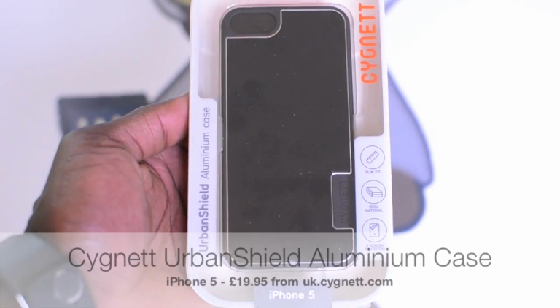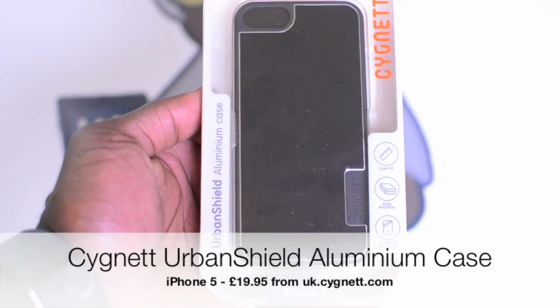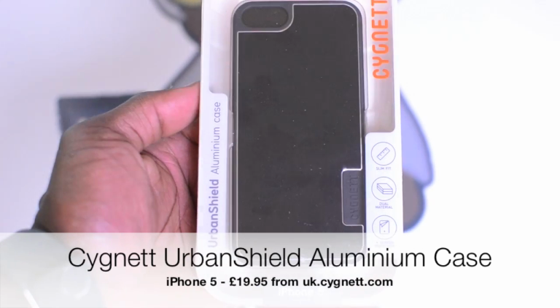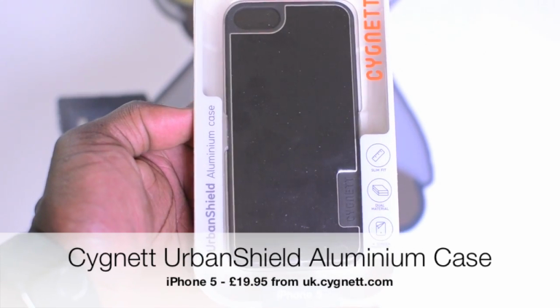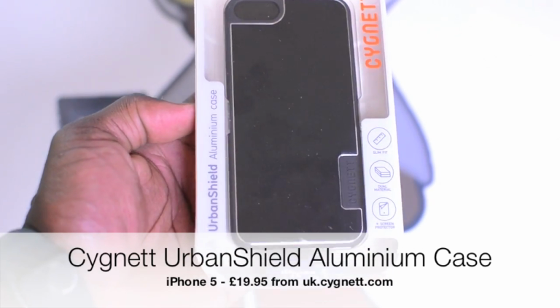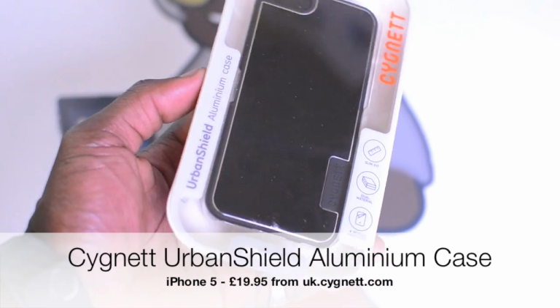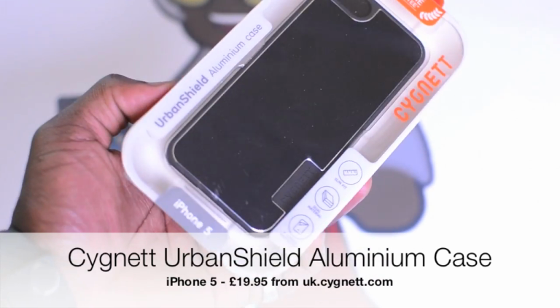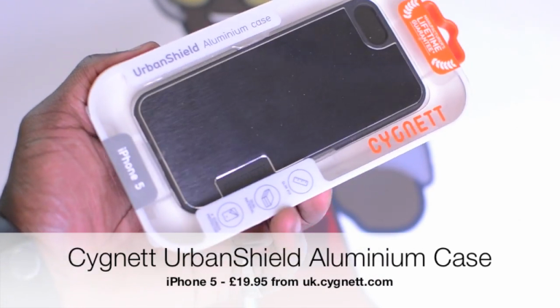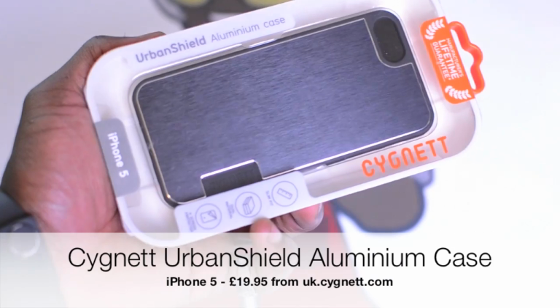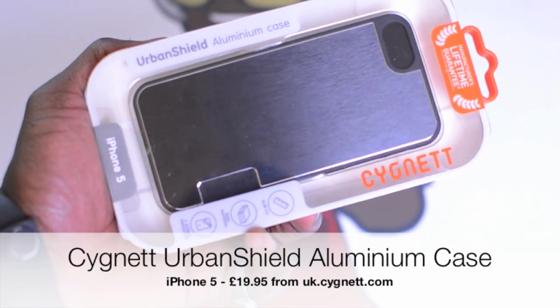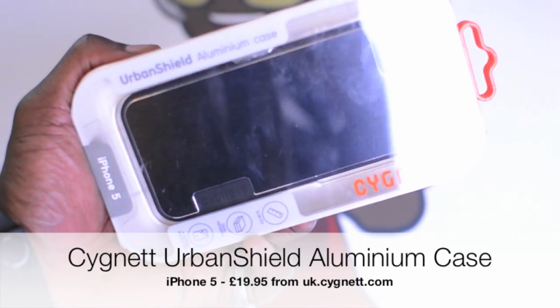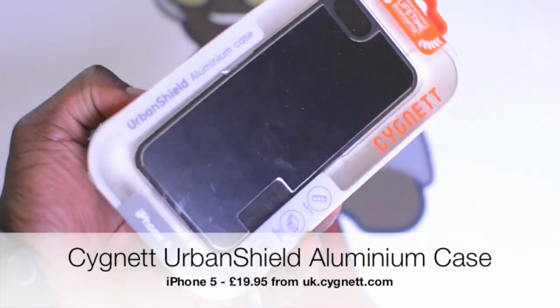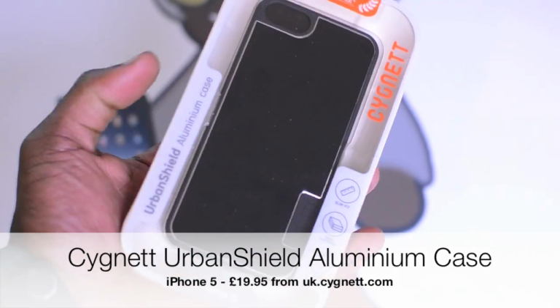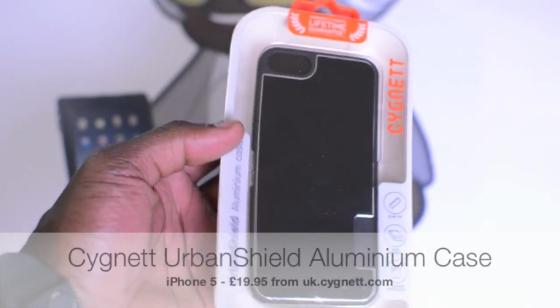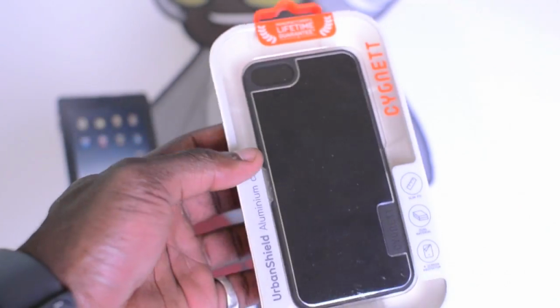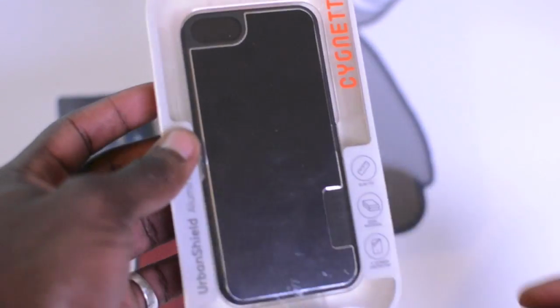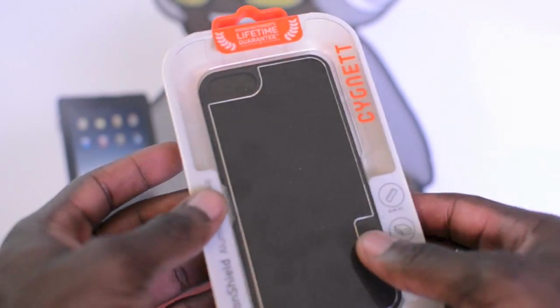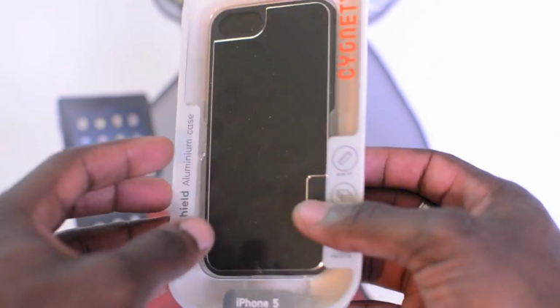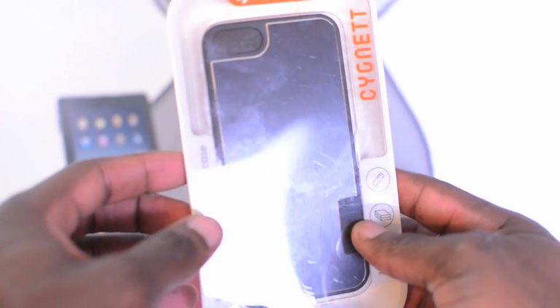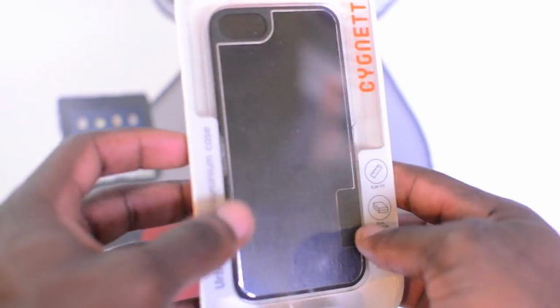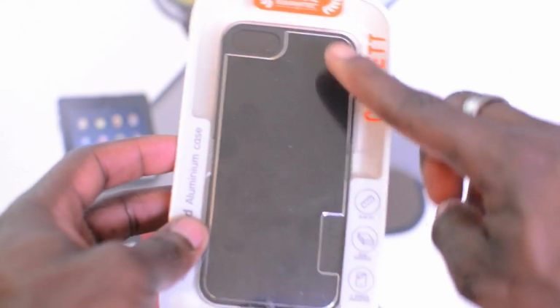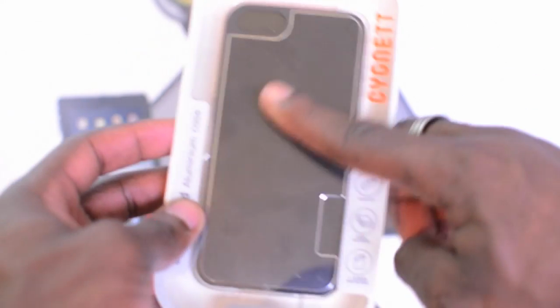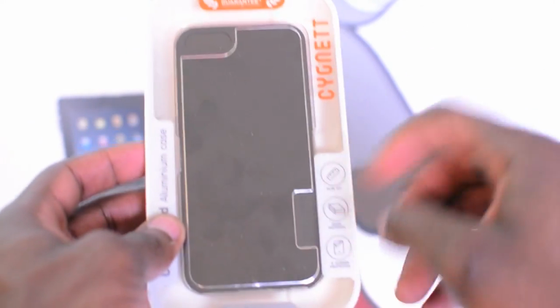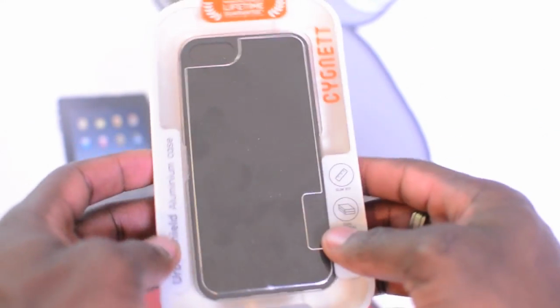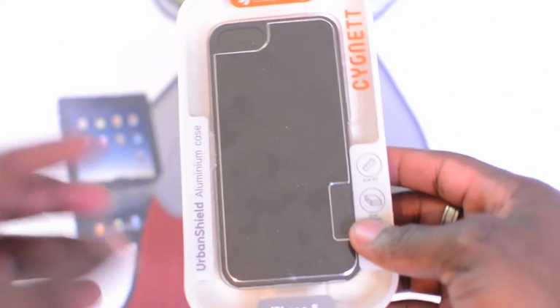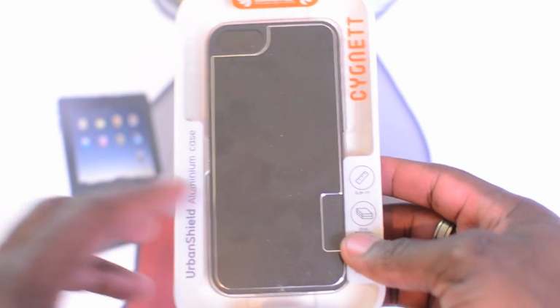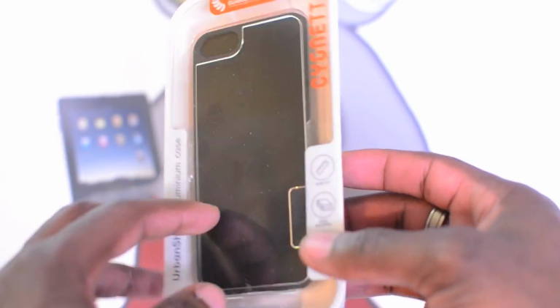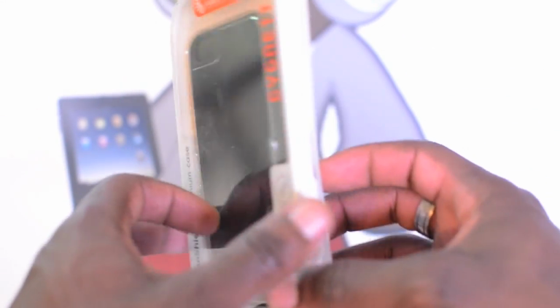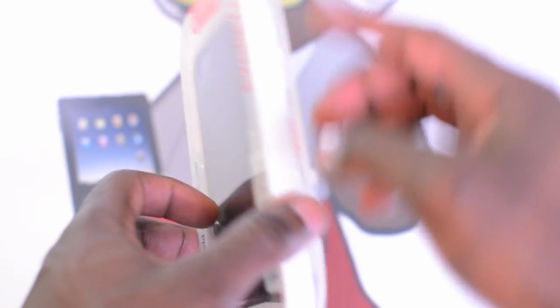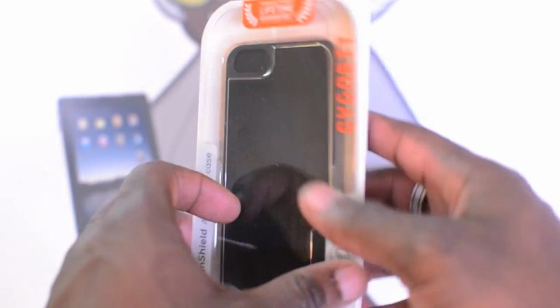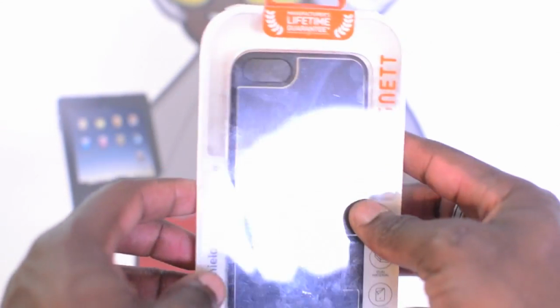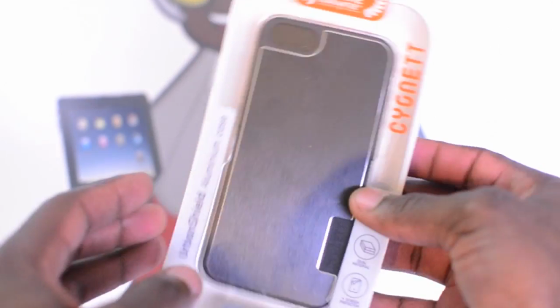What's going on YouTube, it's GadgetsBoy and in this video I have got the Cygnett Urban Shield aluminium case for the iPhone 5. This case is a dual material case — on the back you've got a nice anodised aluminium back, and on the inside you've got a soft matte finish.